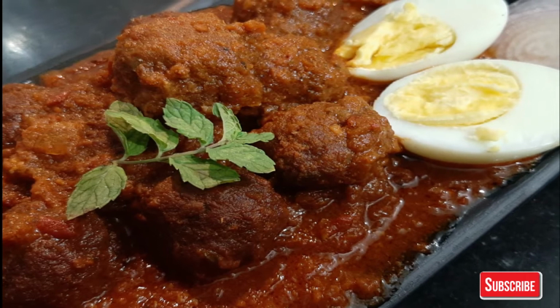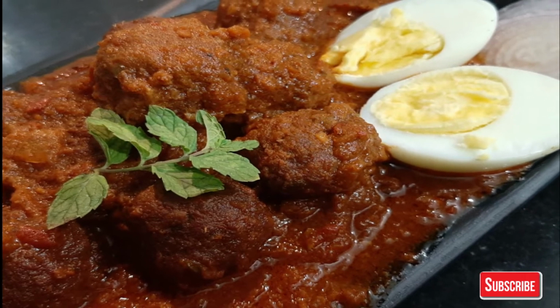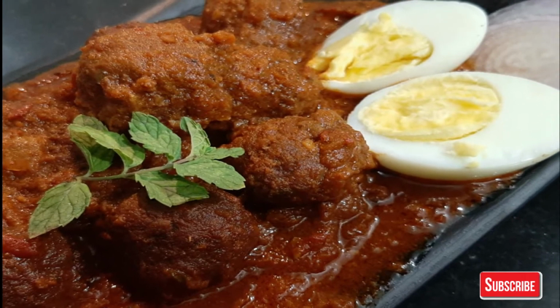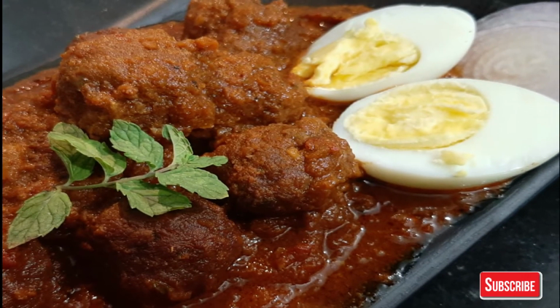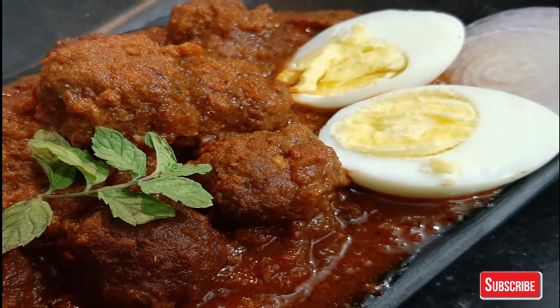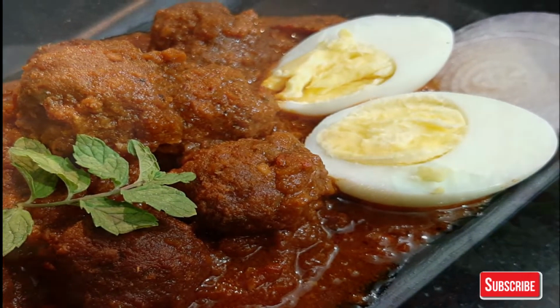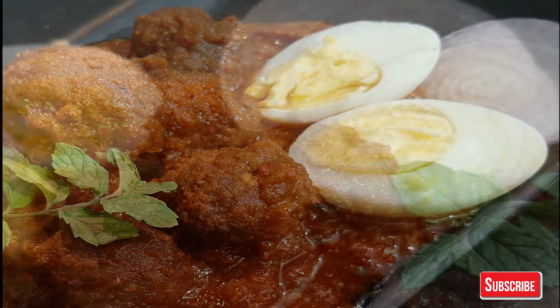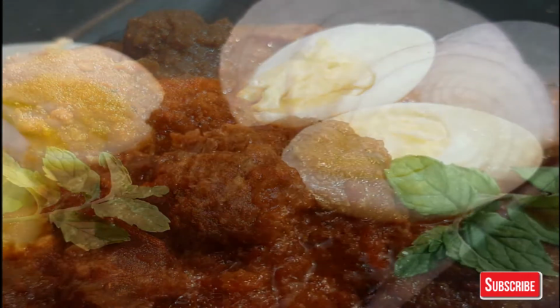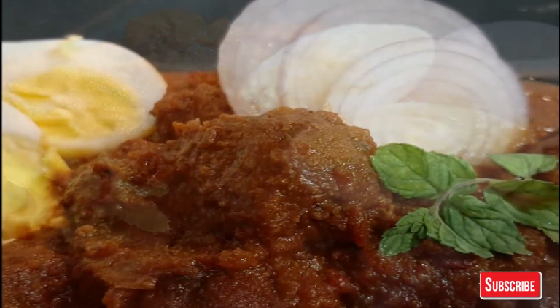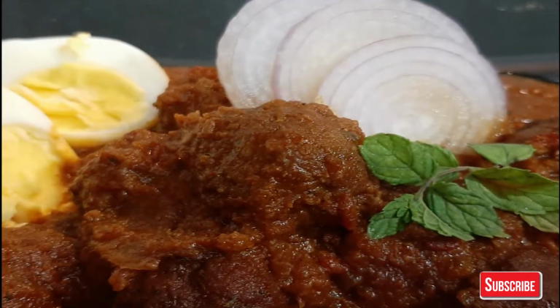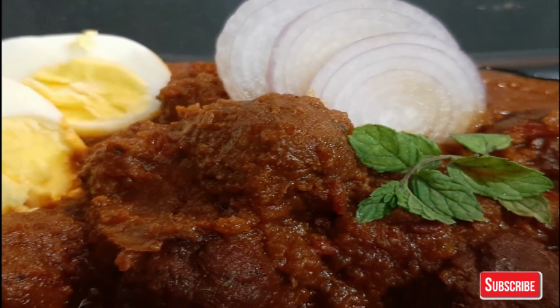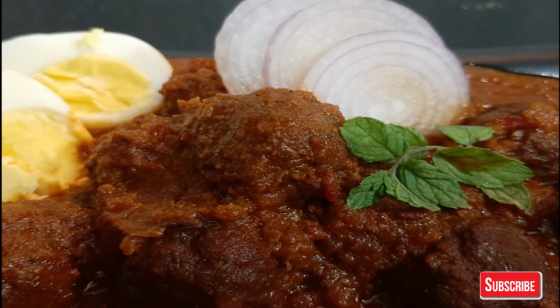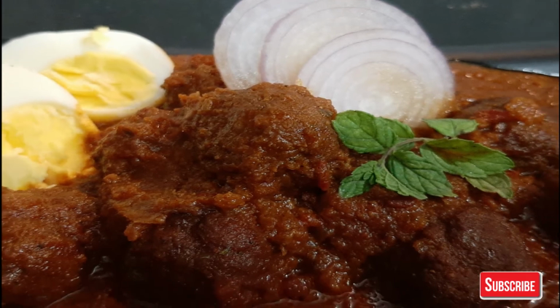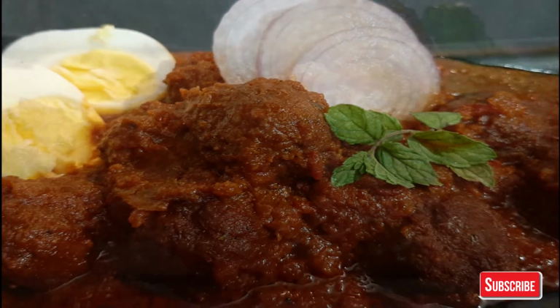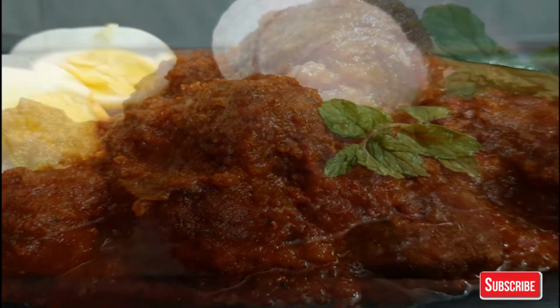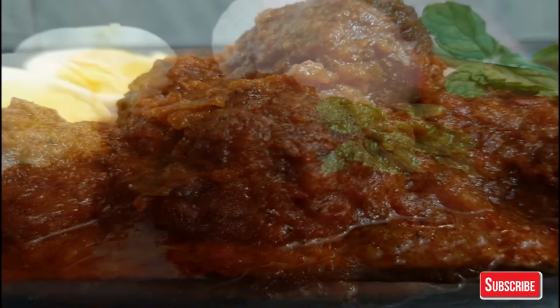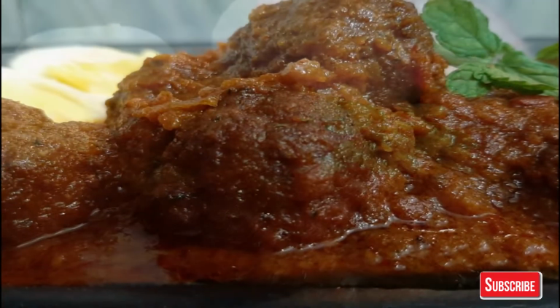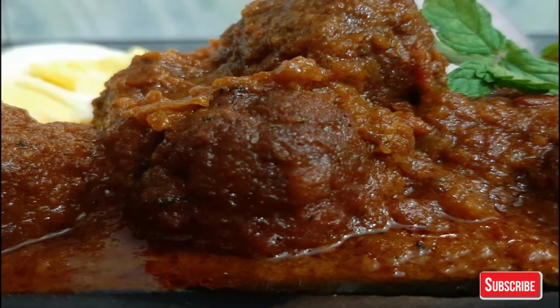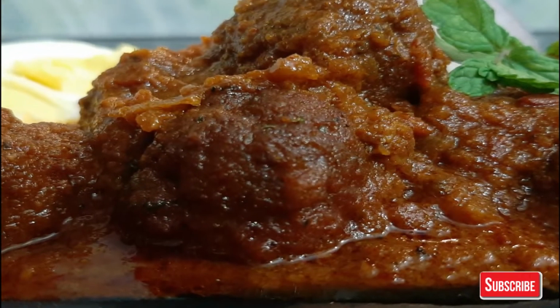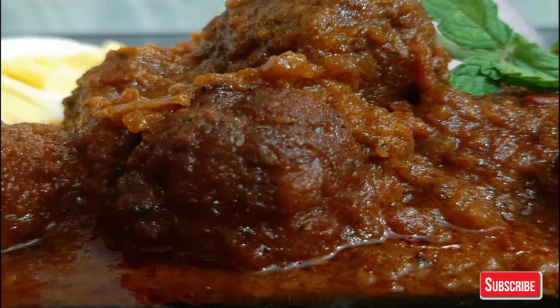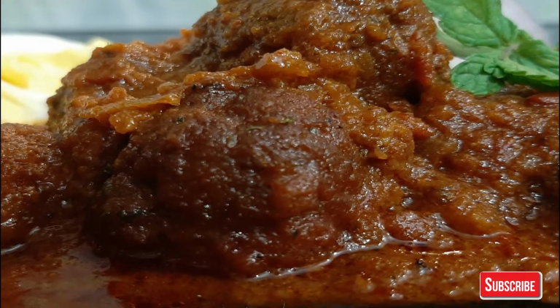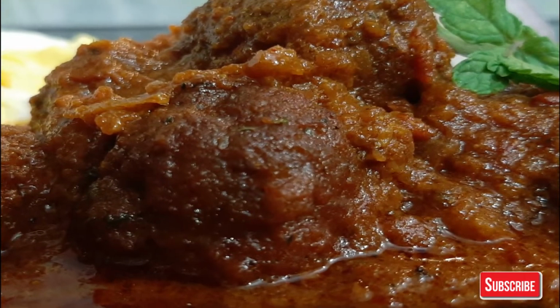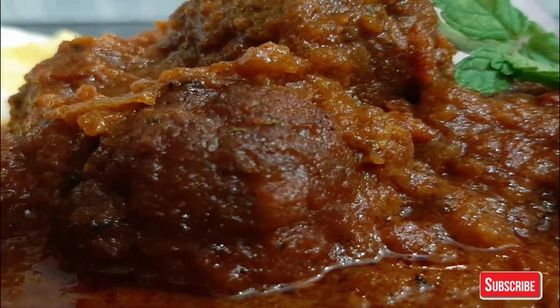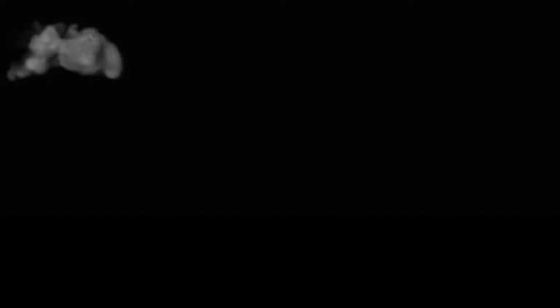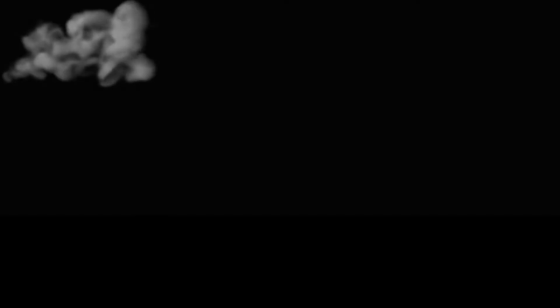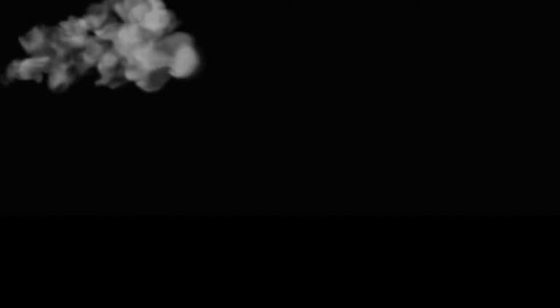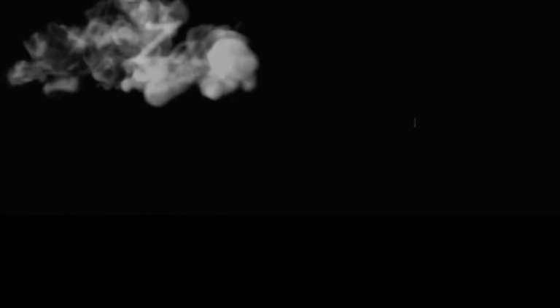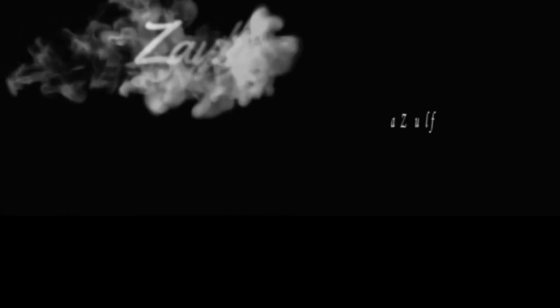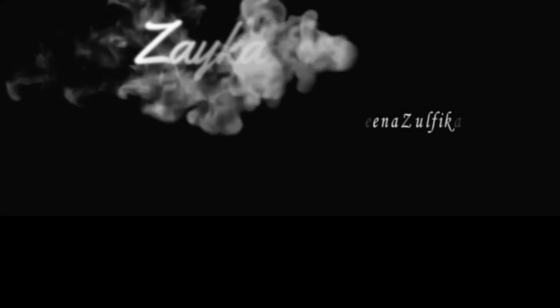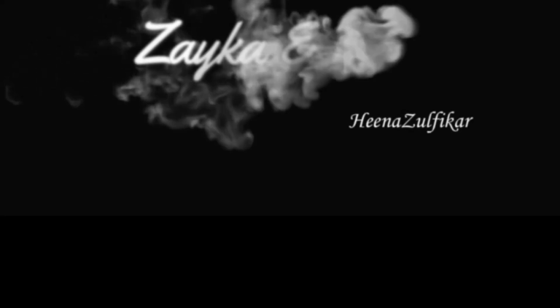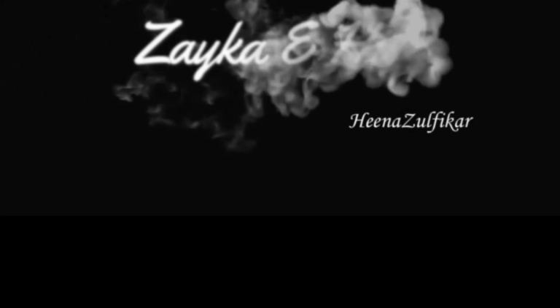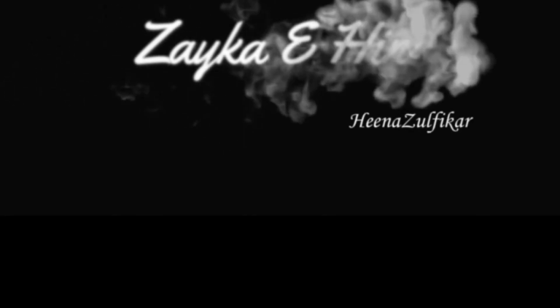So this is all about today's video. Do subscribe to my channel and press the bell icon to get notifications of all videos. See you soon with another video. Until then, stay warm, stay fit. Always make your food with love.